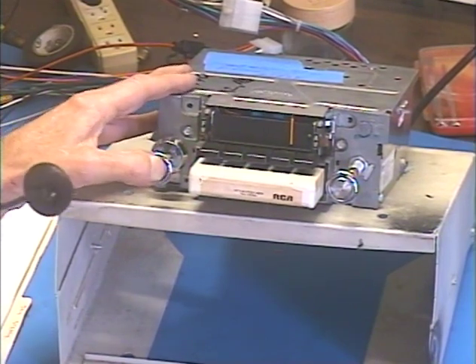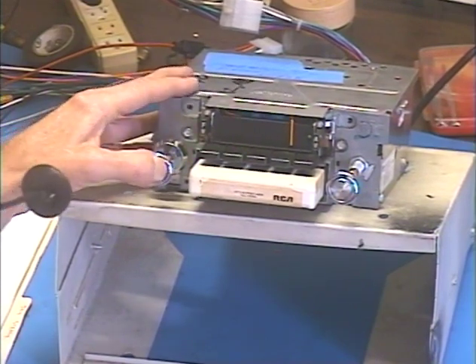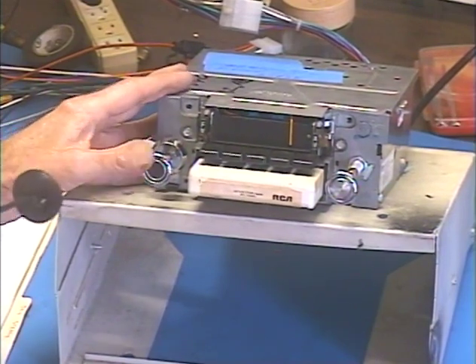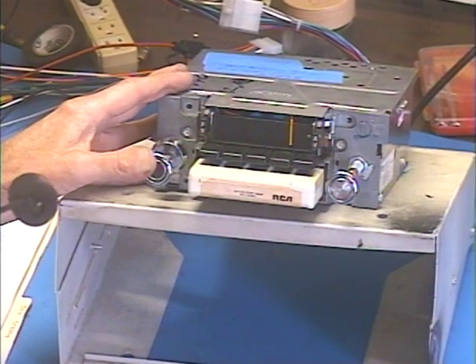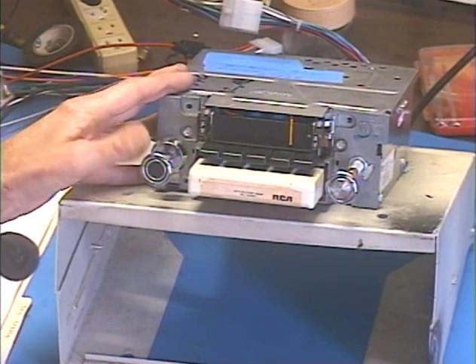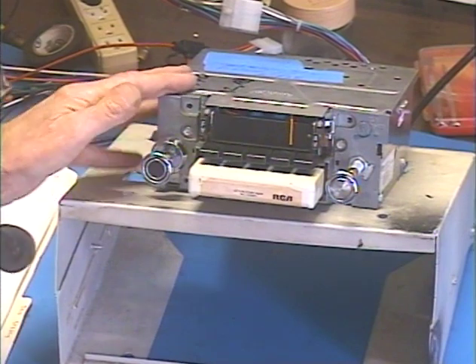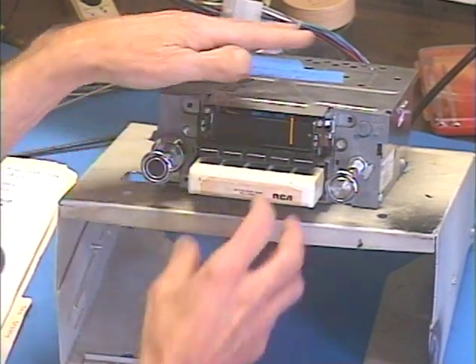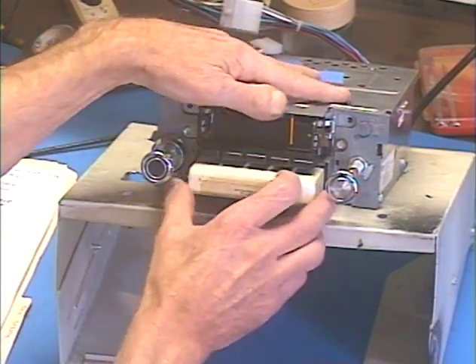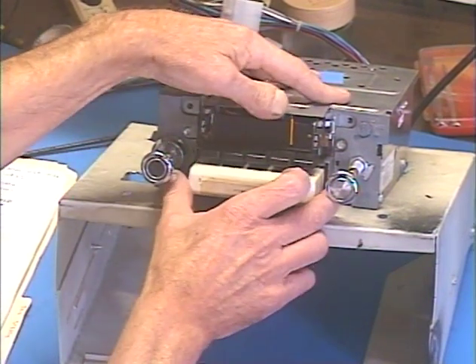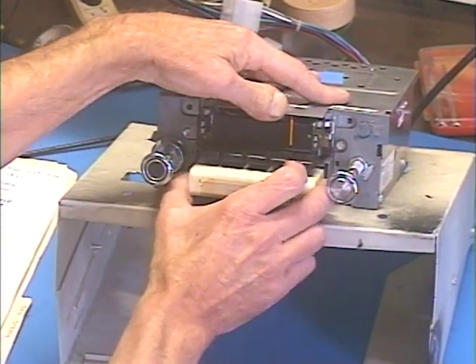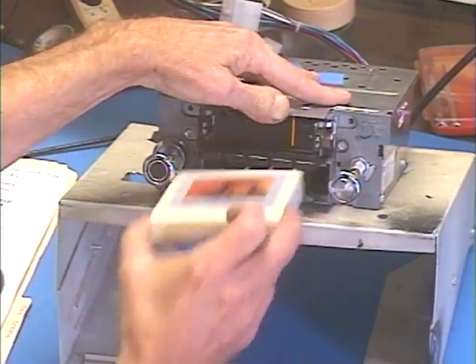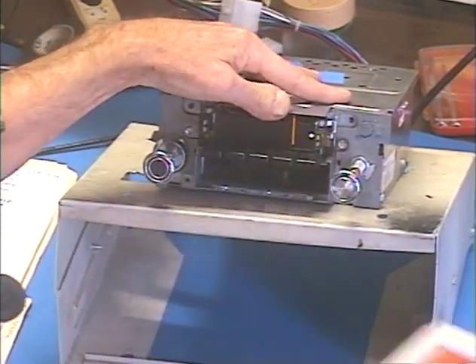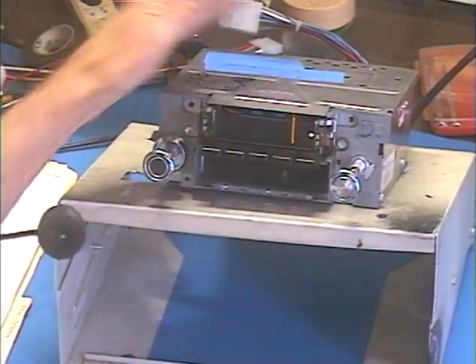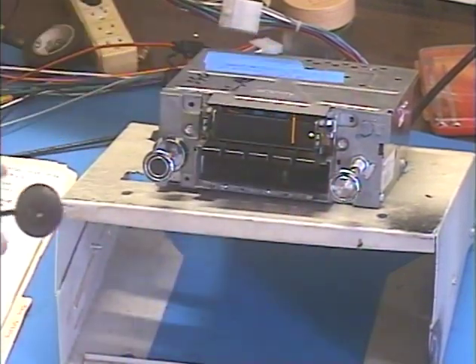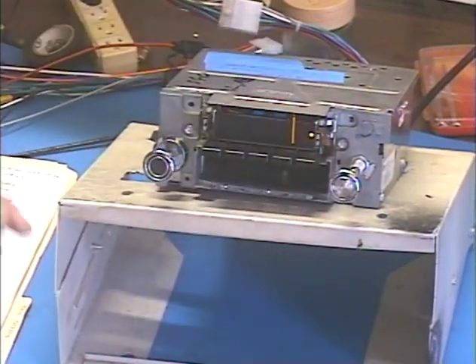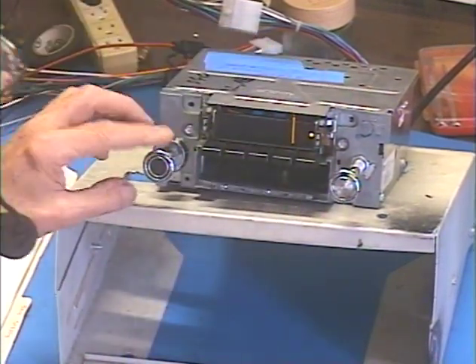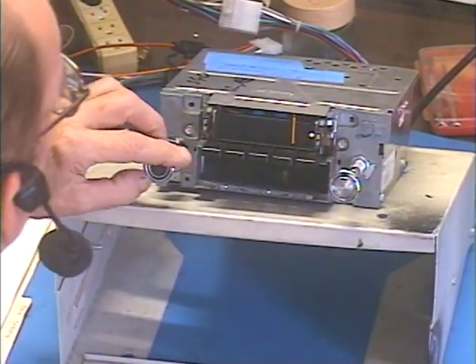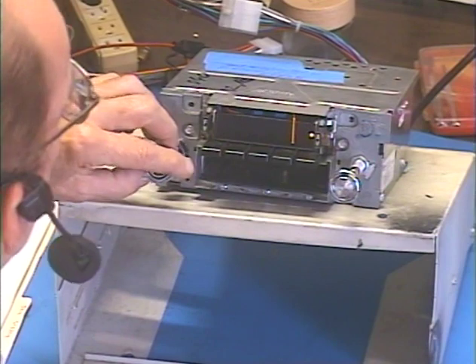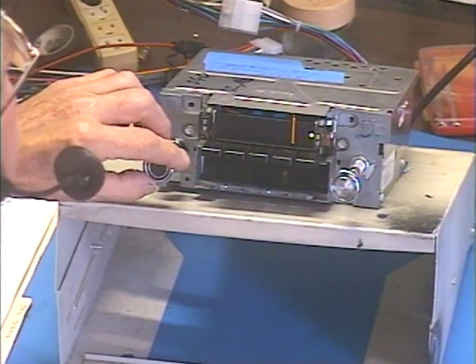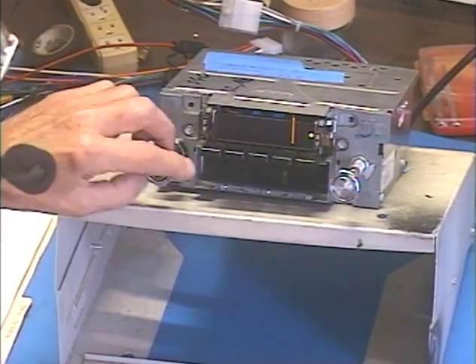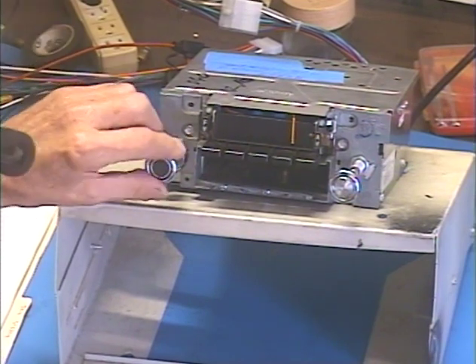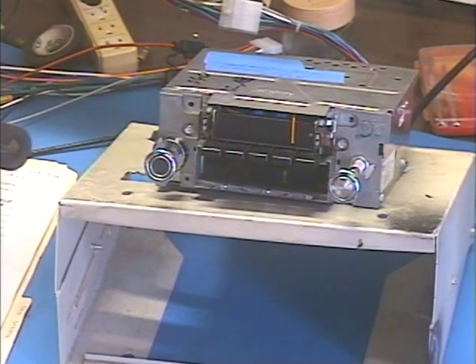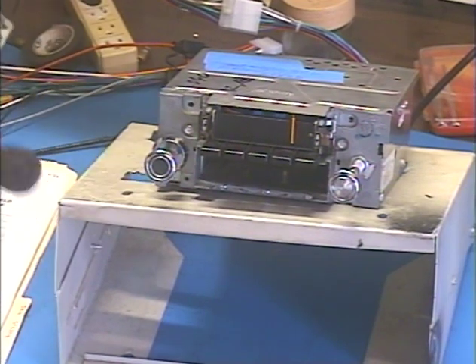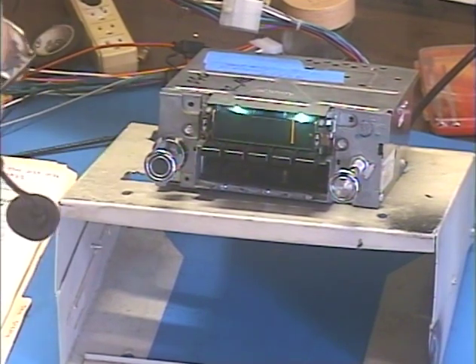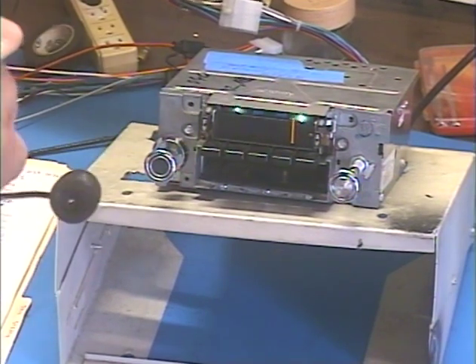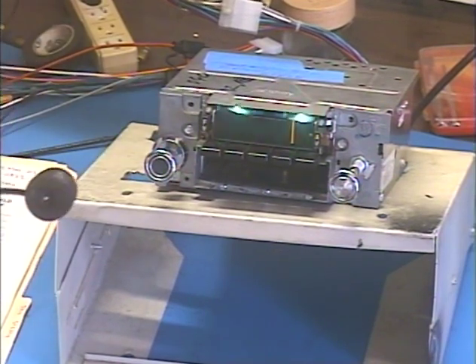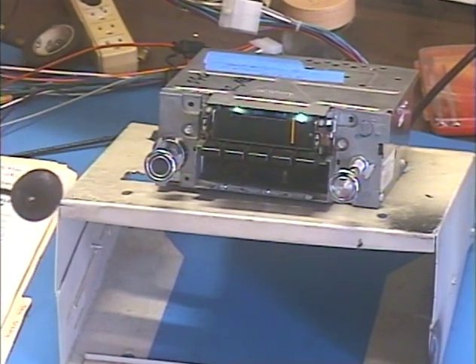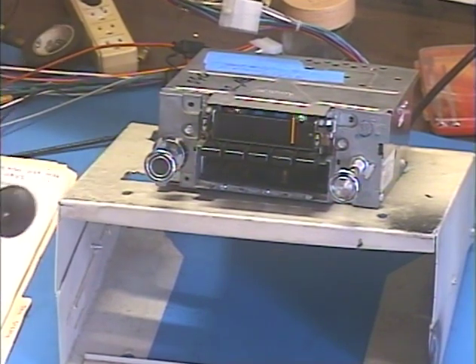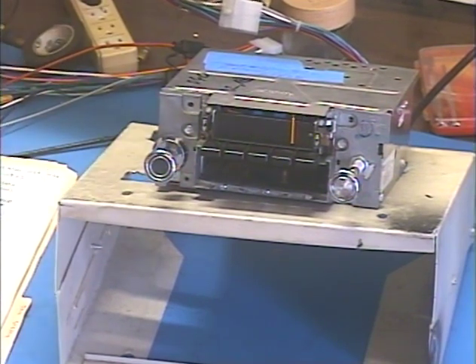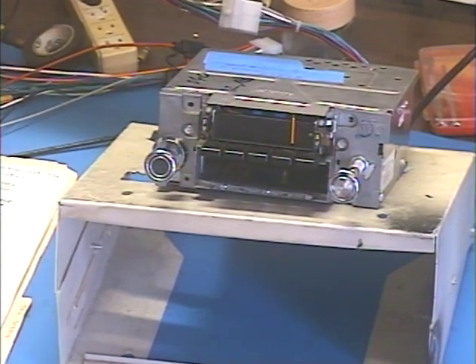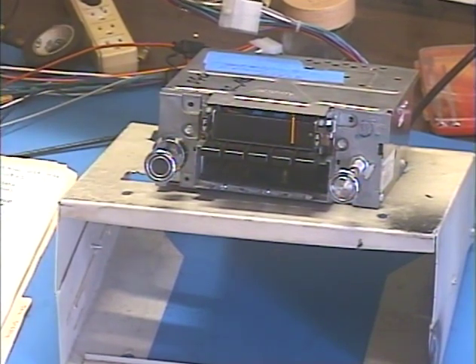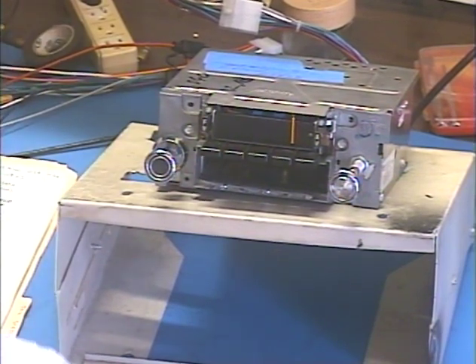All right. Pull the tape. Radio comes back. Let's try the dial light — make sure that comes on and off. You can see that flashing on and off in response to my command.